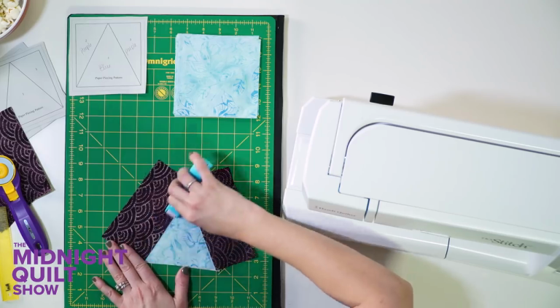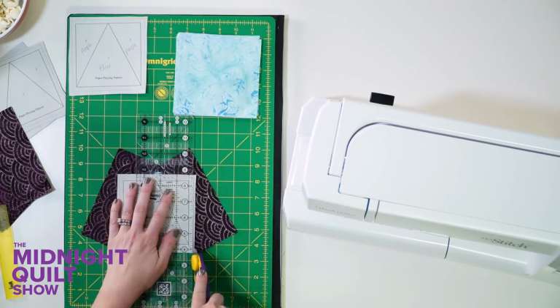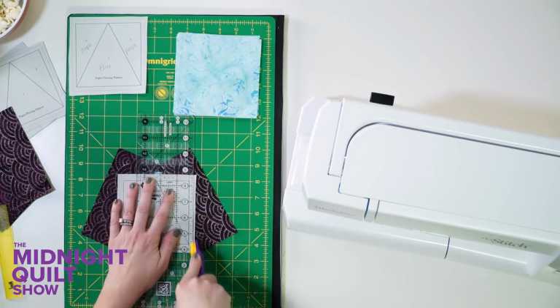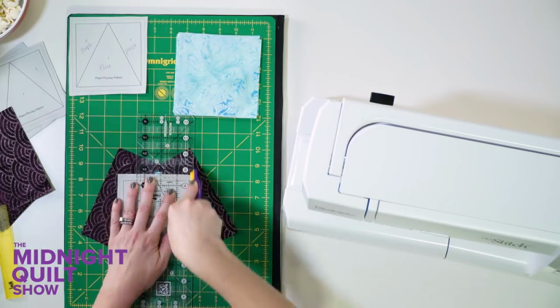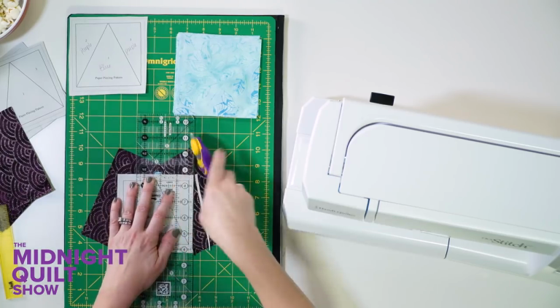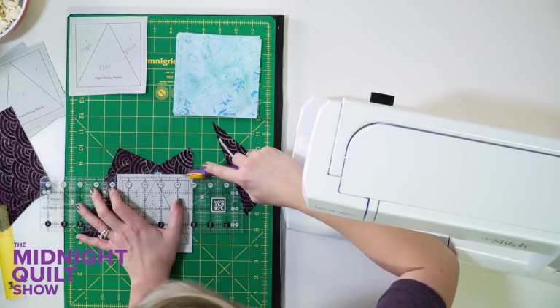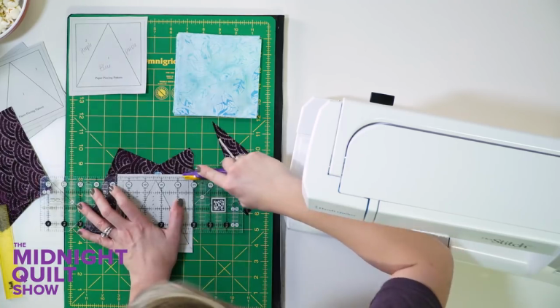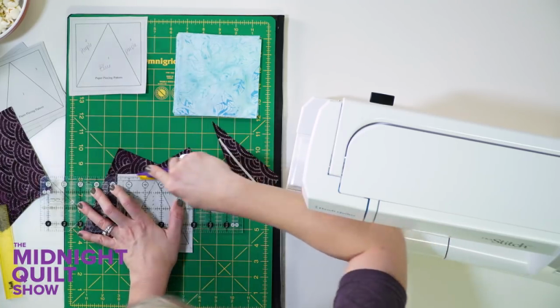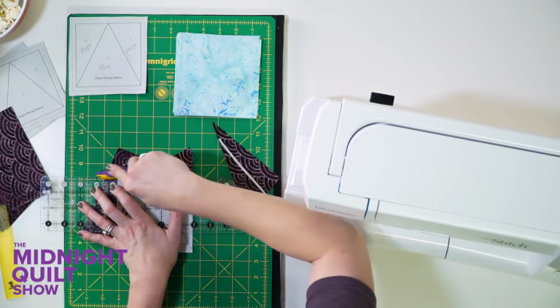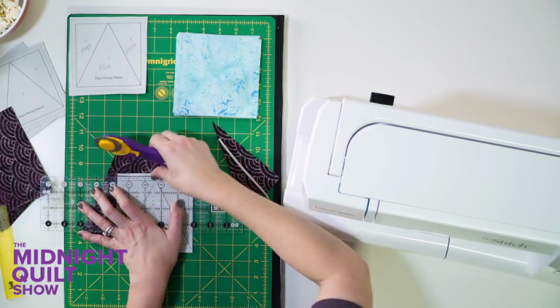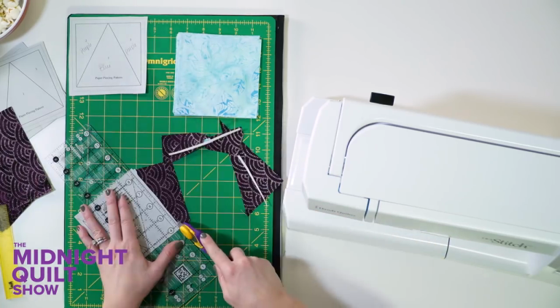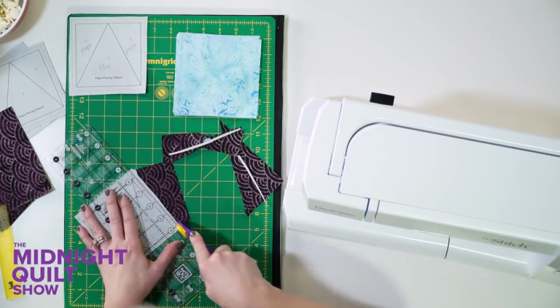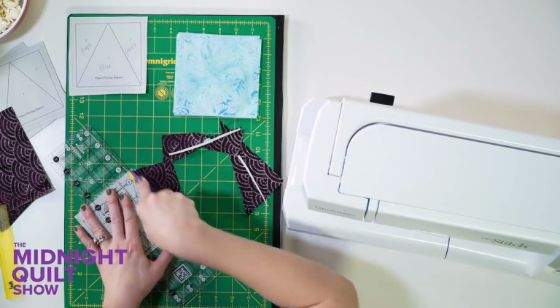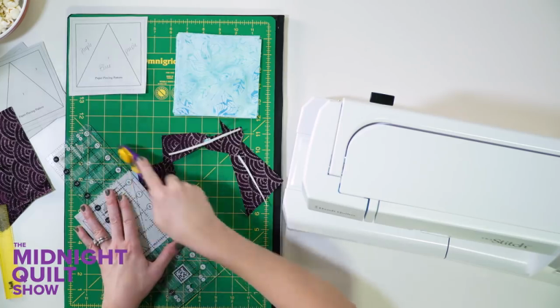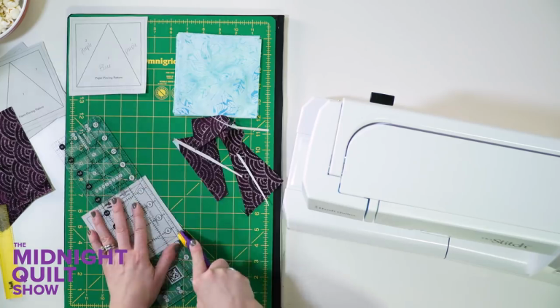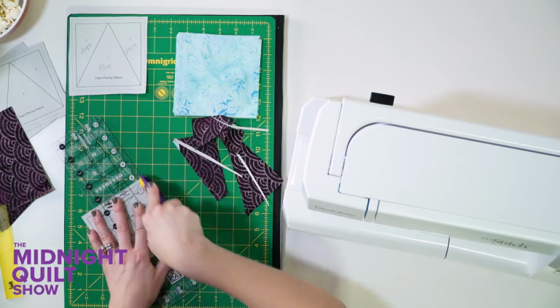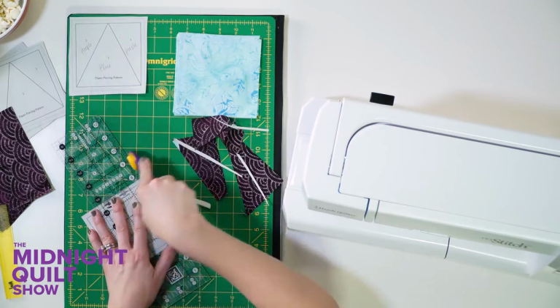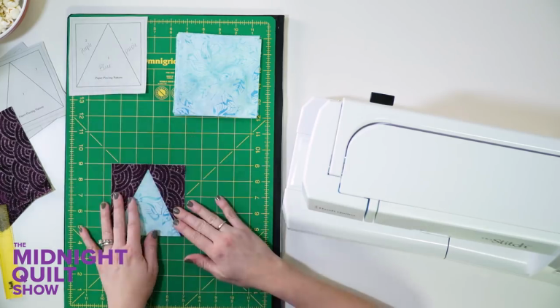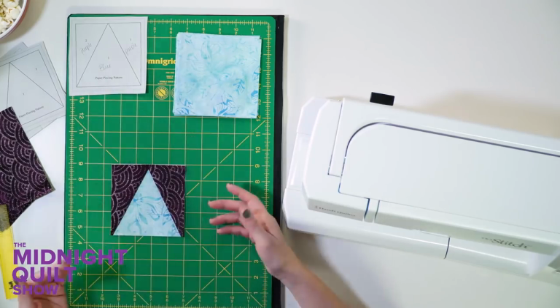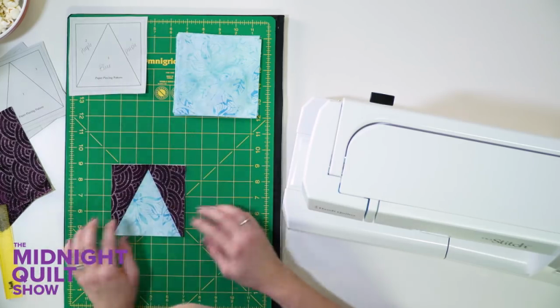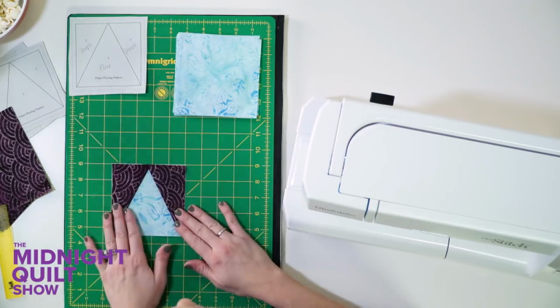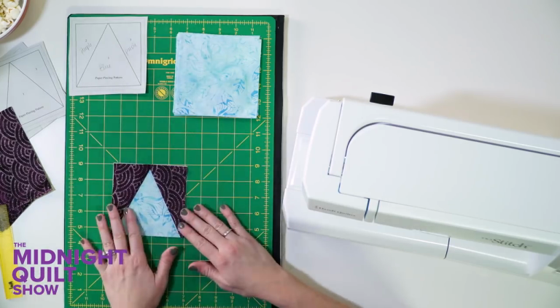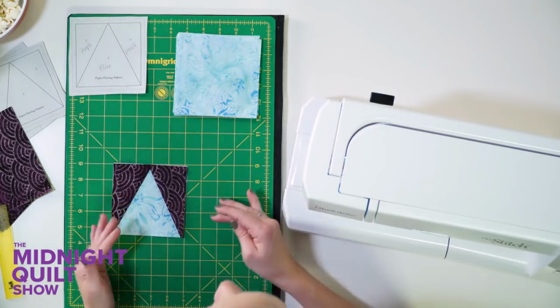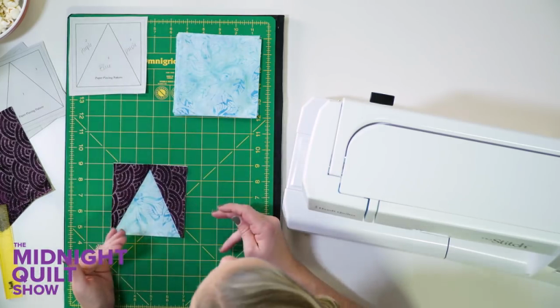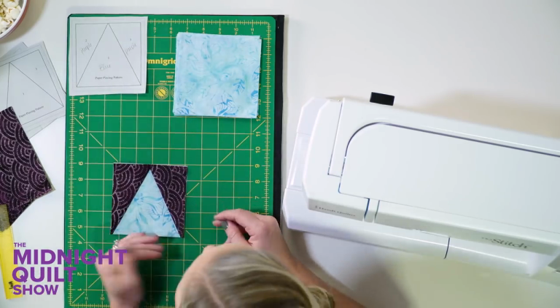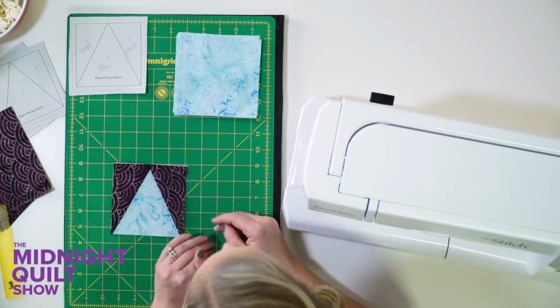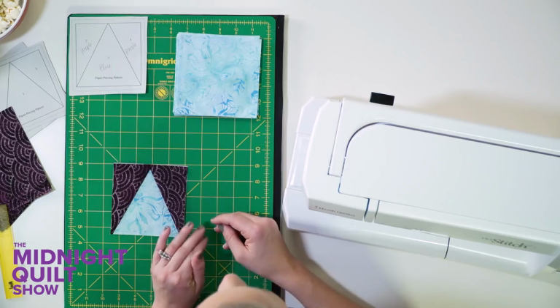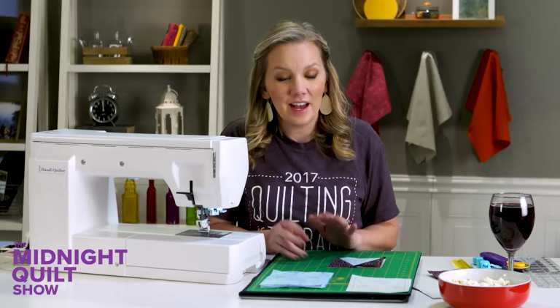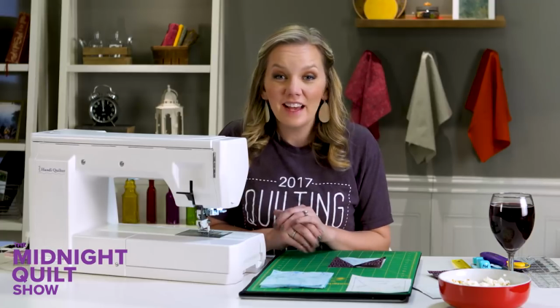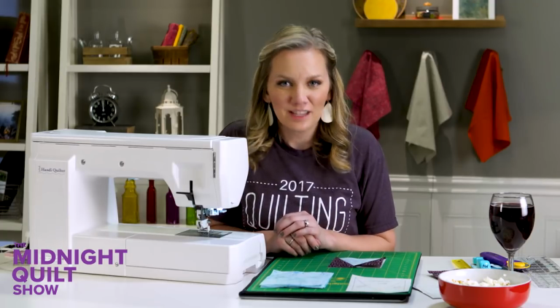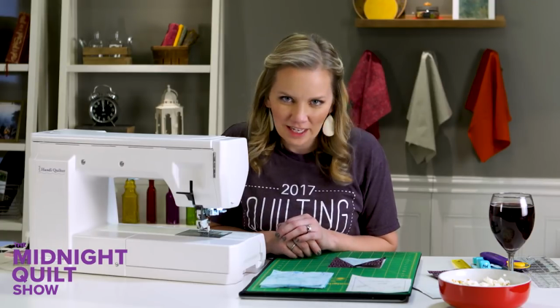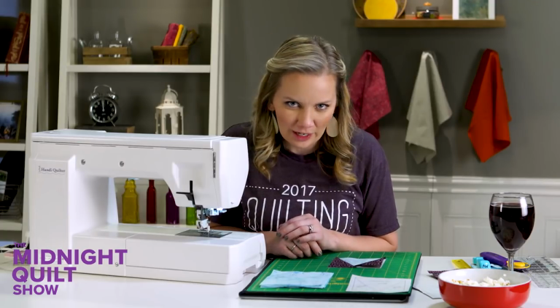Trimming your block is as easy as cutting right on your line, and then you're left with a beautiful, perfectly paper pieced block — unless something didn't go right.